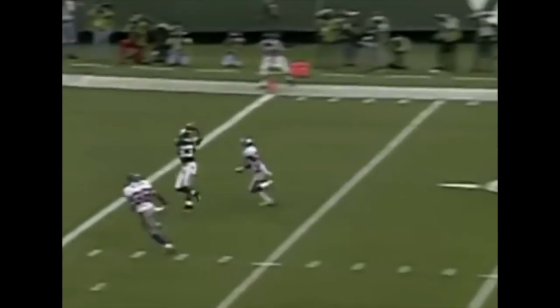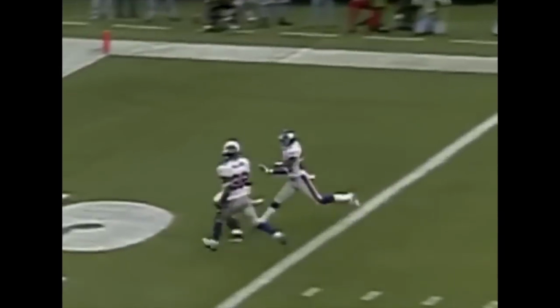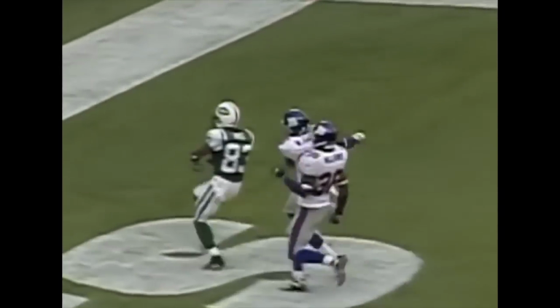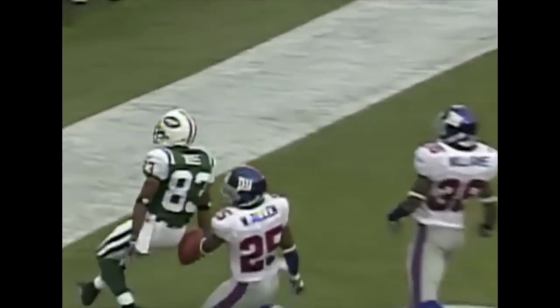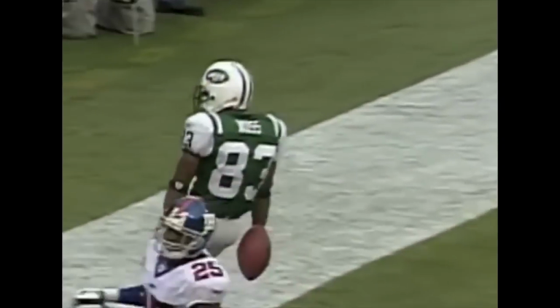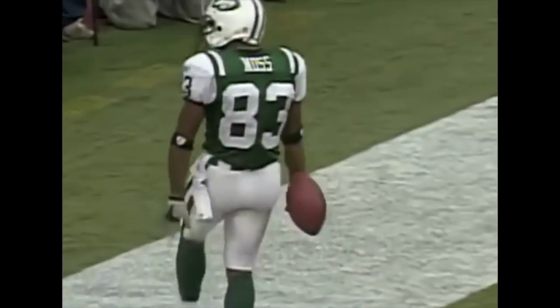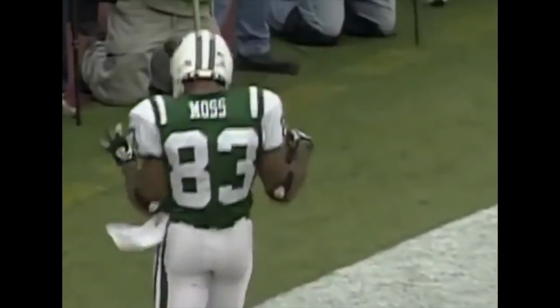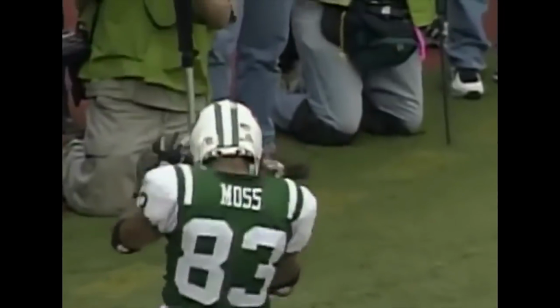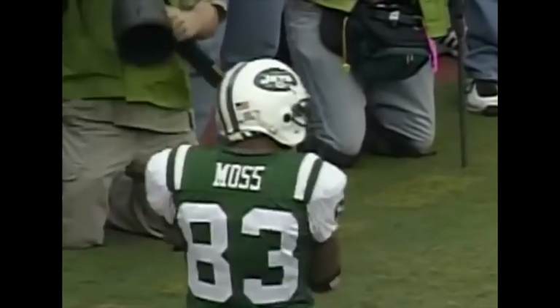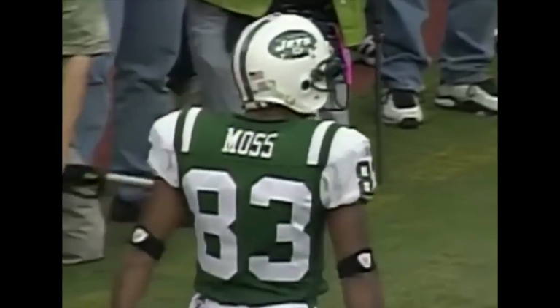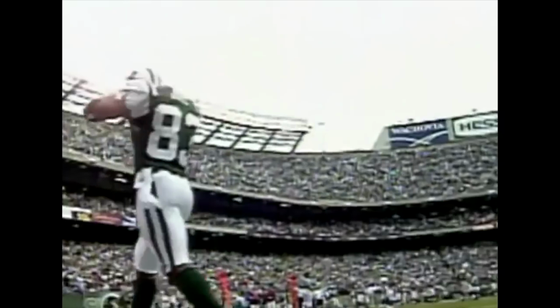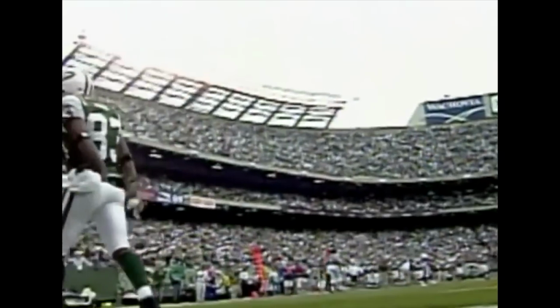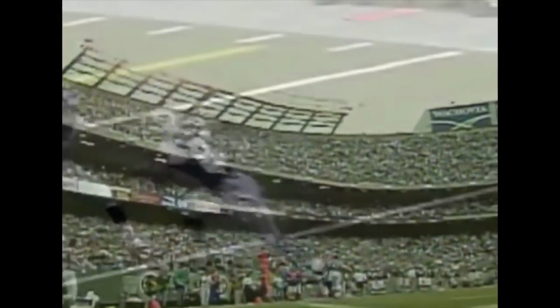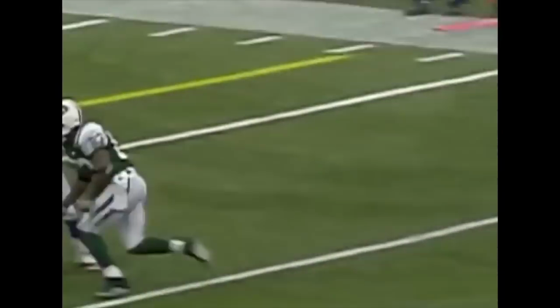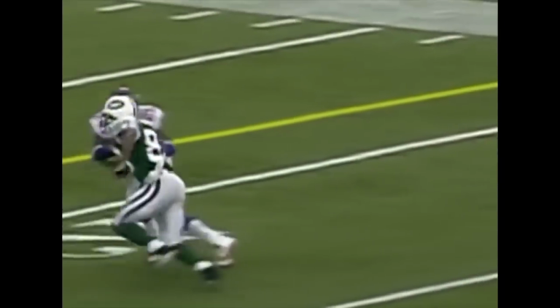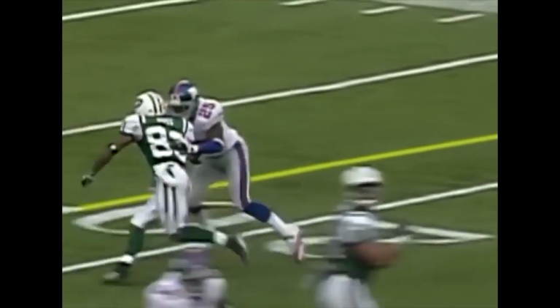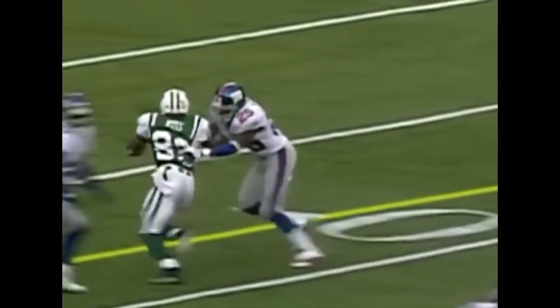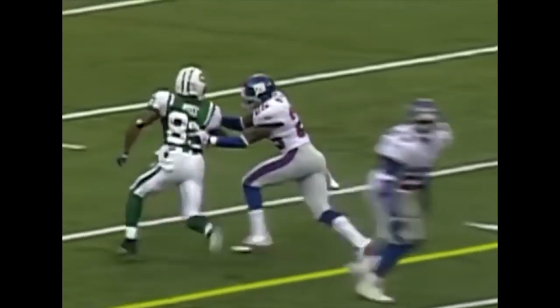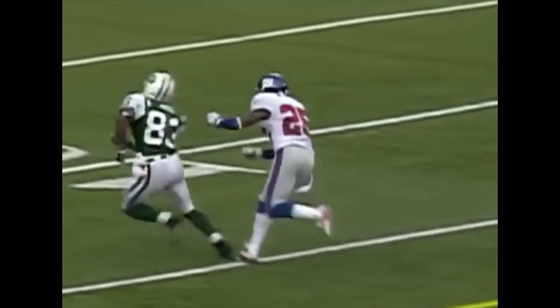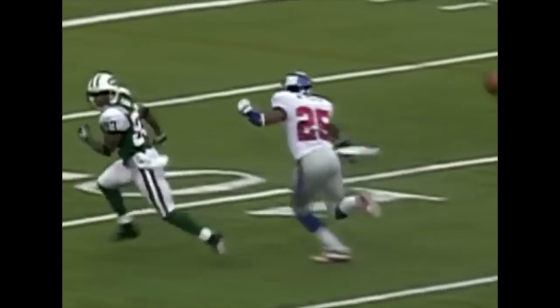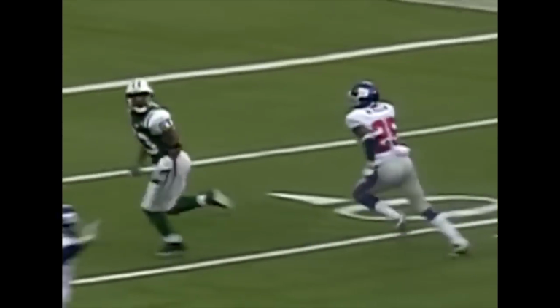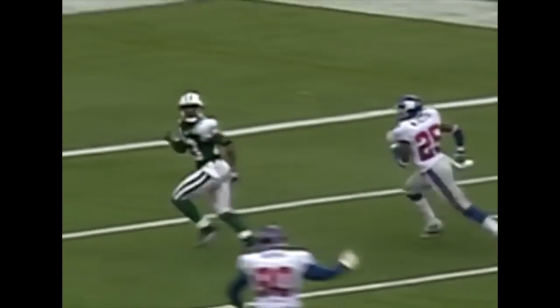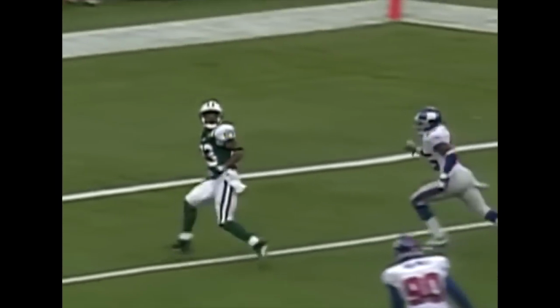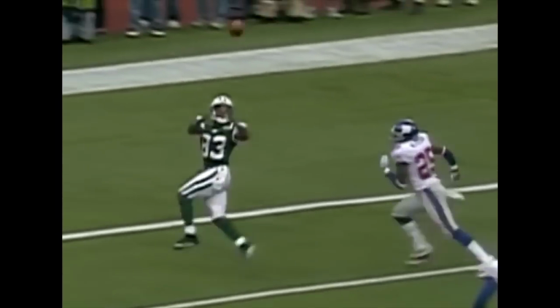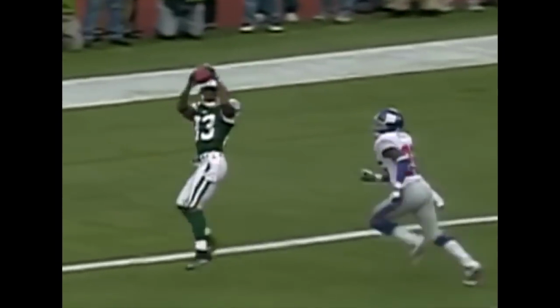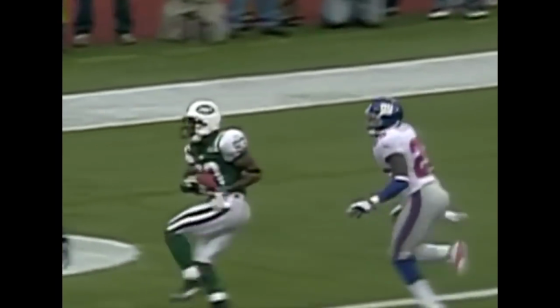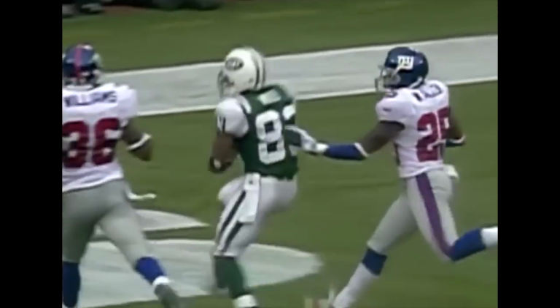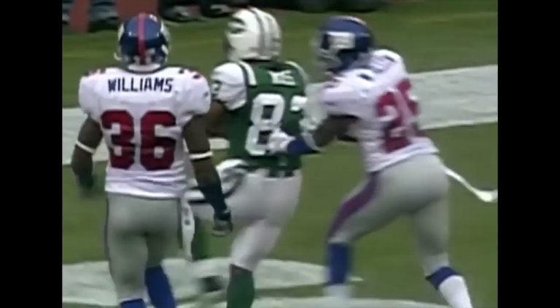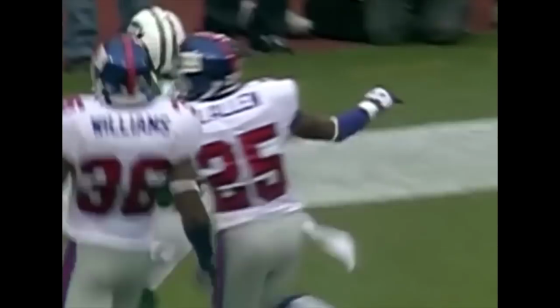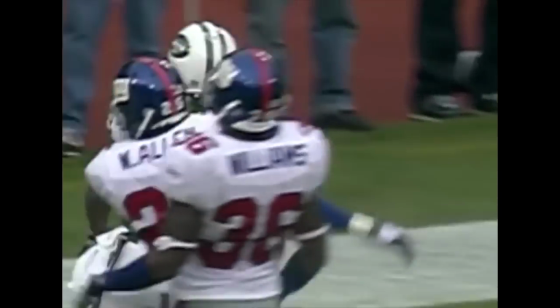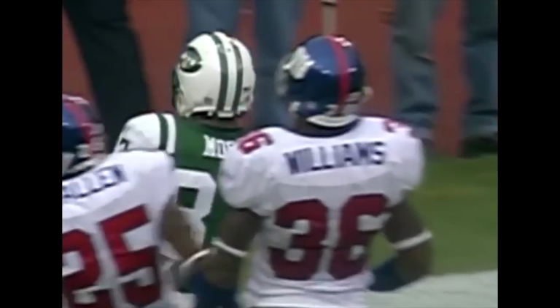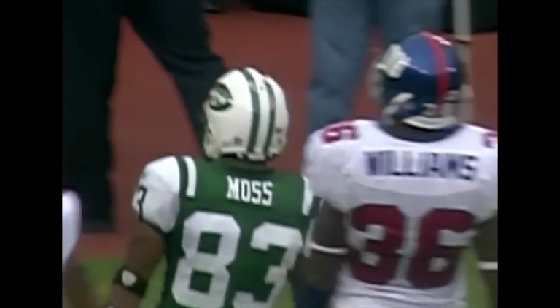In the end zone, it's Santana Moss again — his second touchdown today. Working on Will Allen, guys who know each other very well. Got separation from him. Safety Sean Williams was nowhere near.